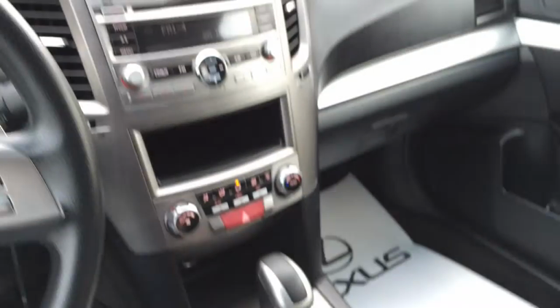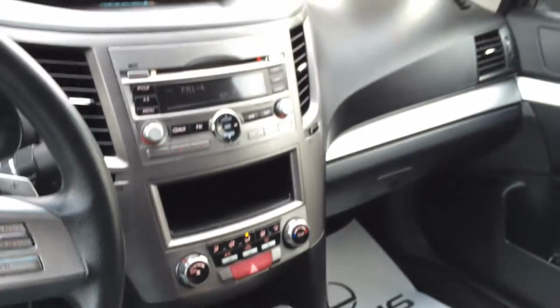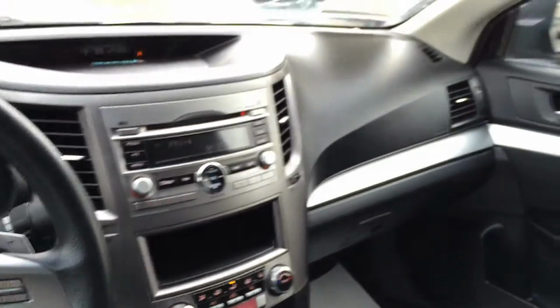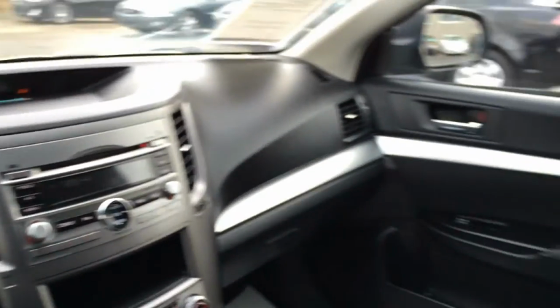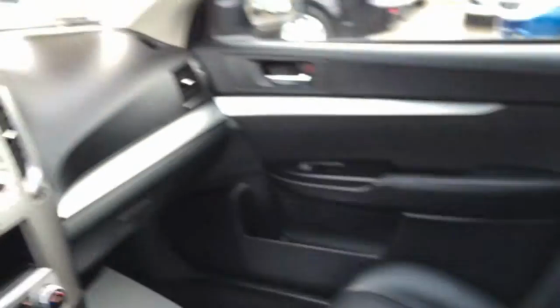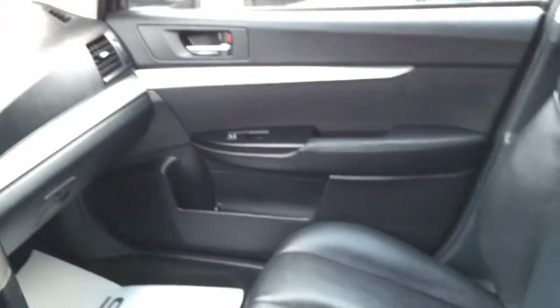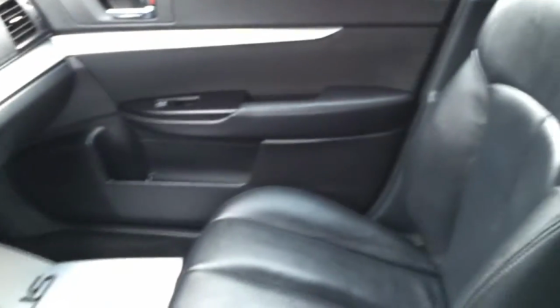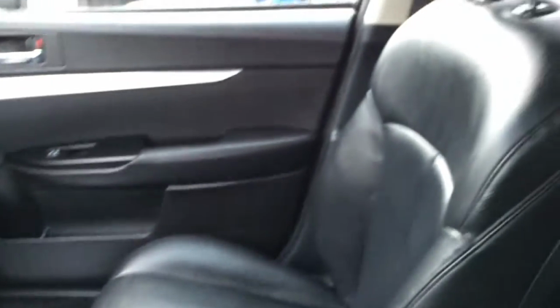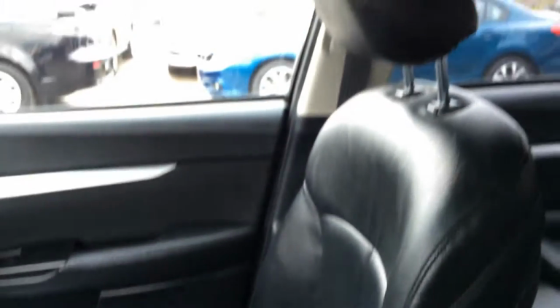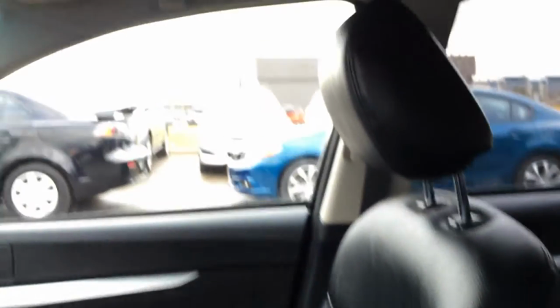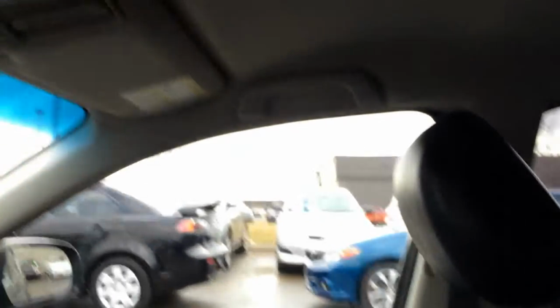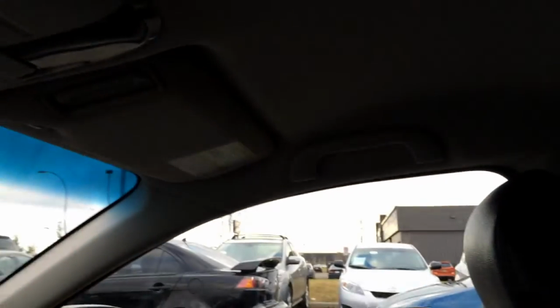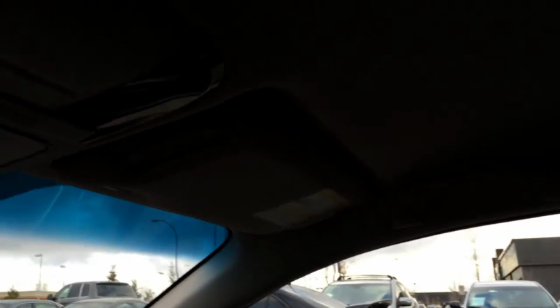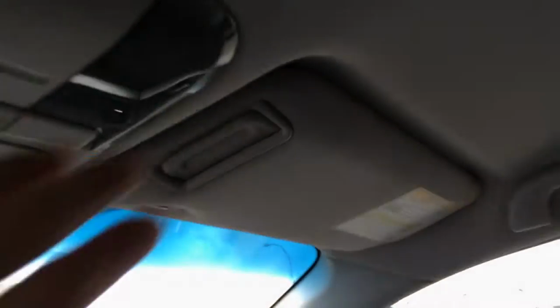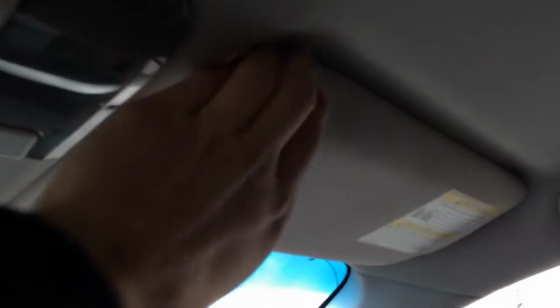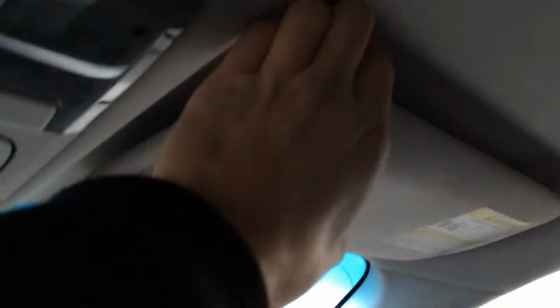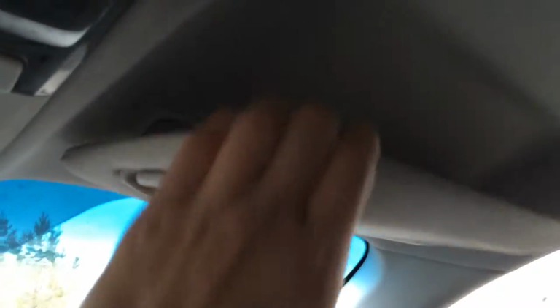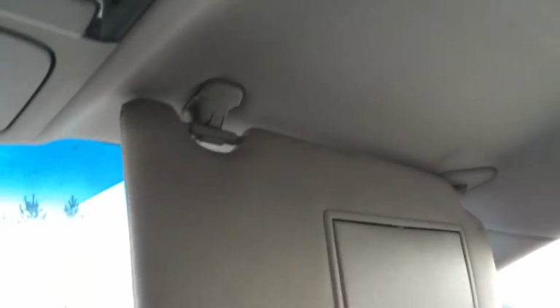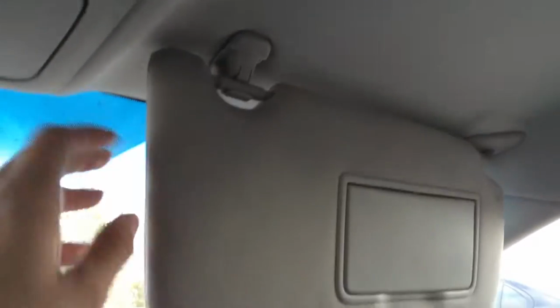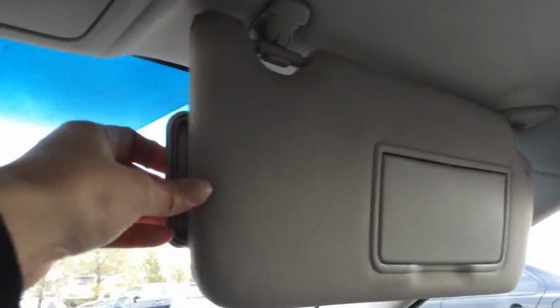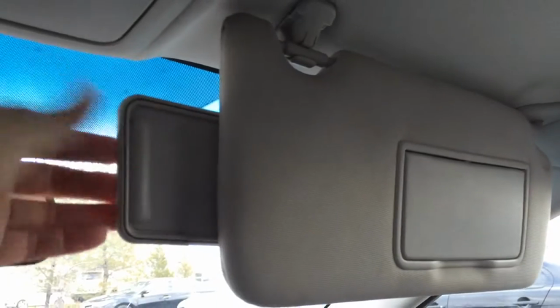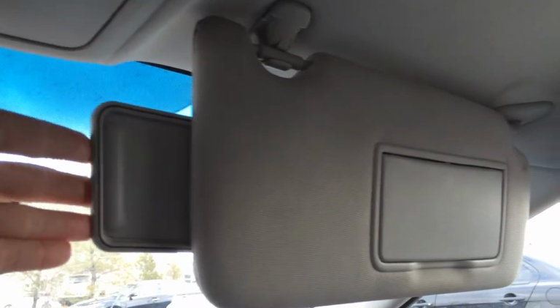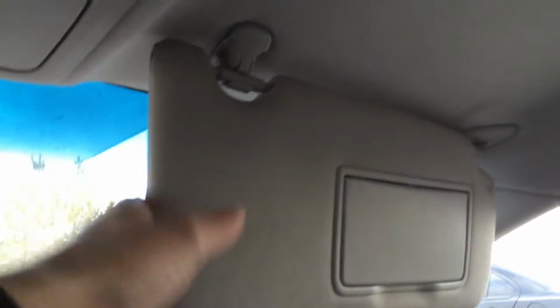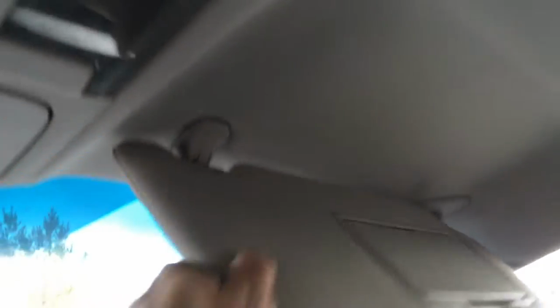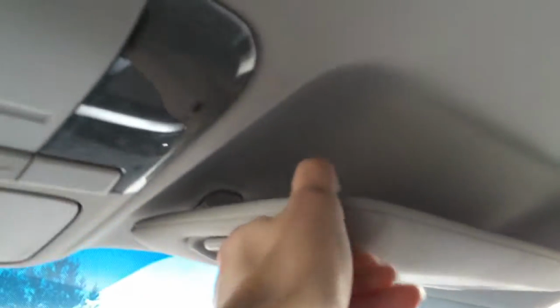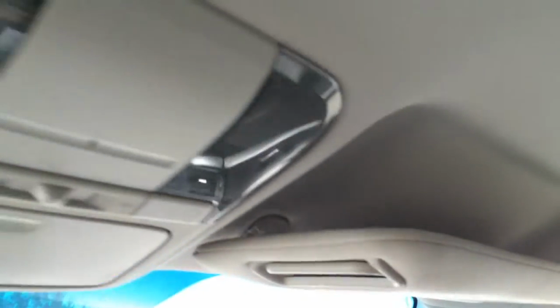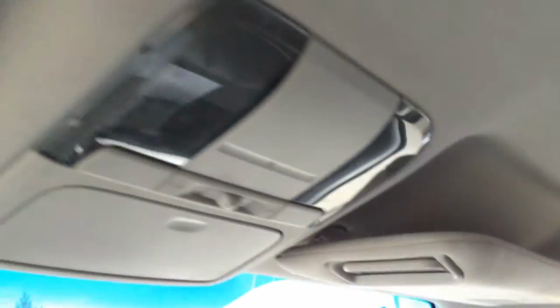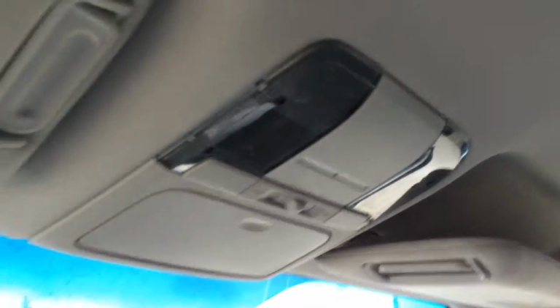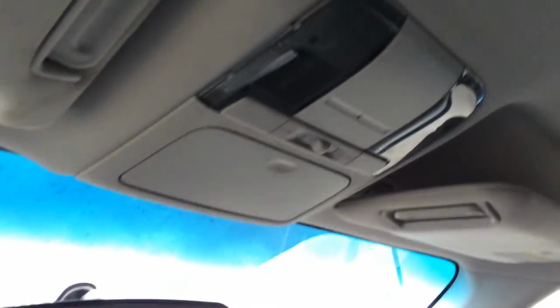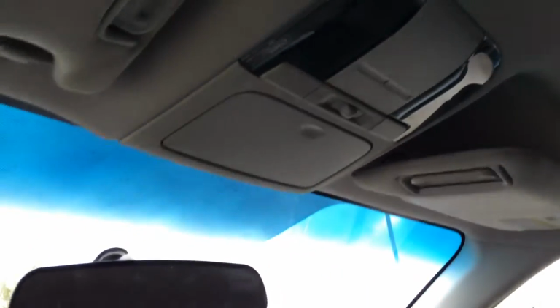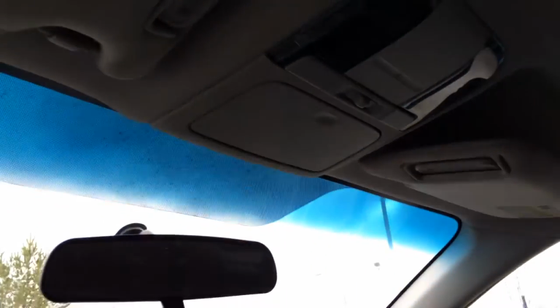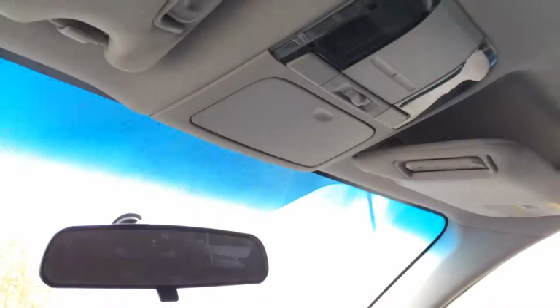Lockable glove compartment. Vanity mirrors which are illuminated on the visors, and an extendable visor. Overhead lighting, sunglass holder, and you have your flip rearview mirror.